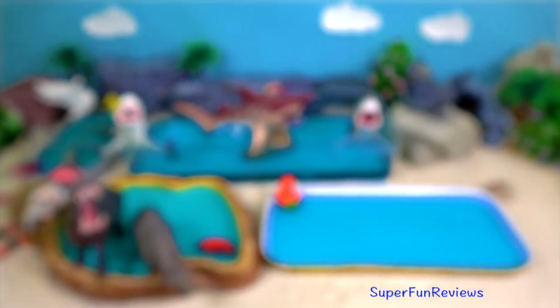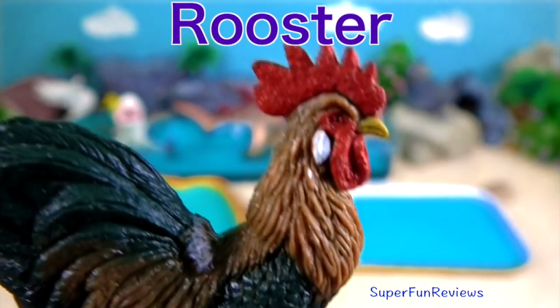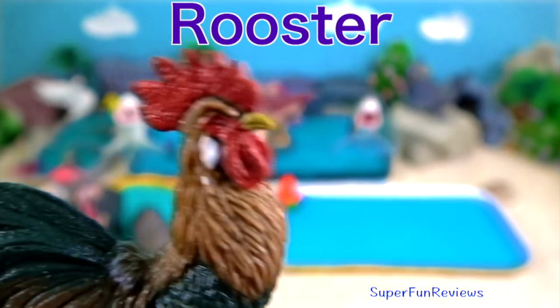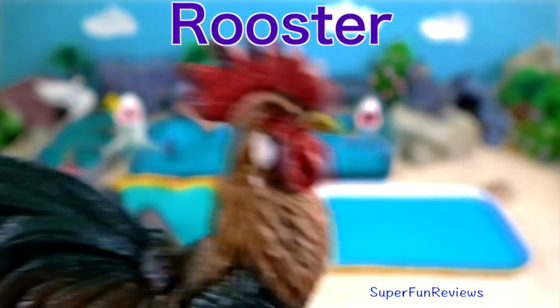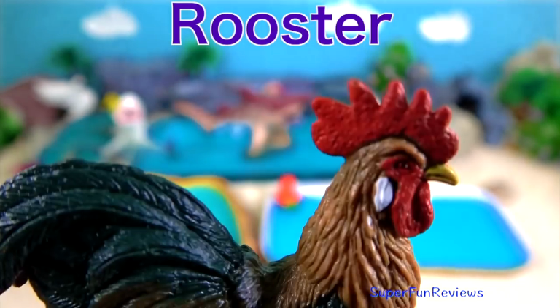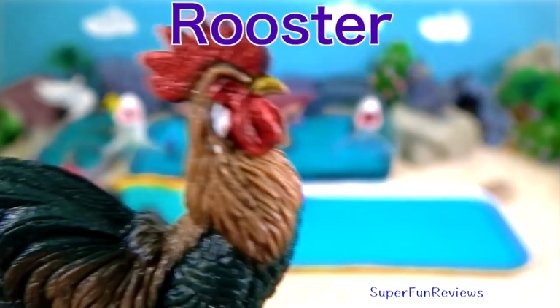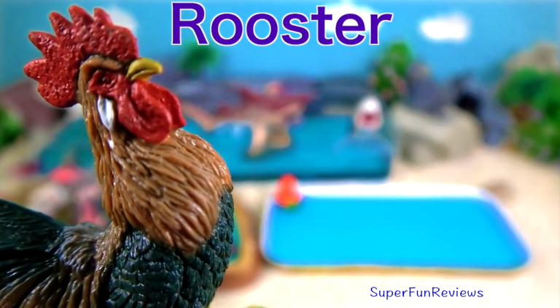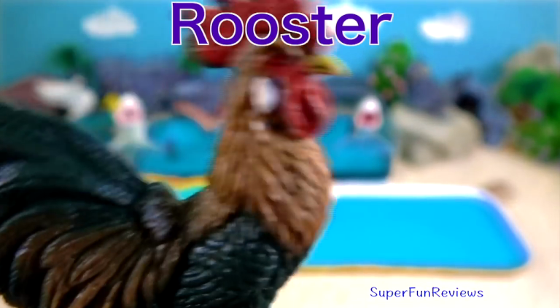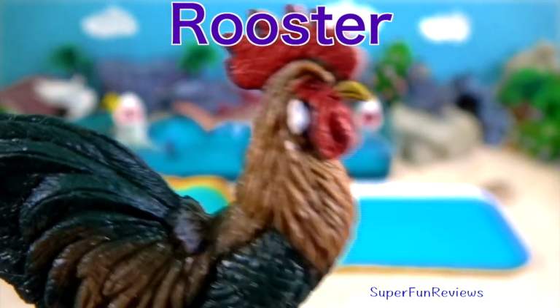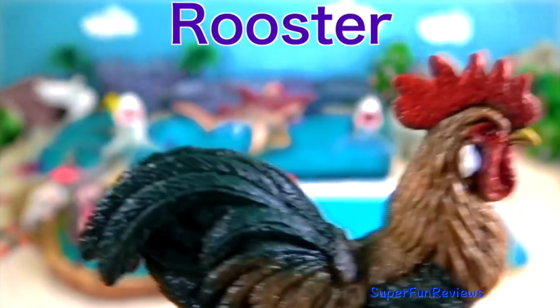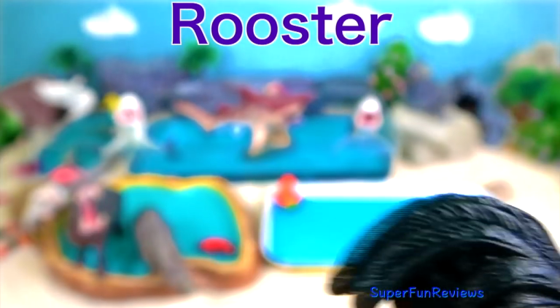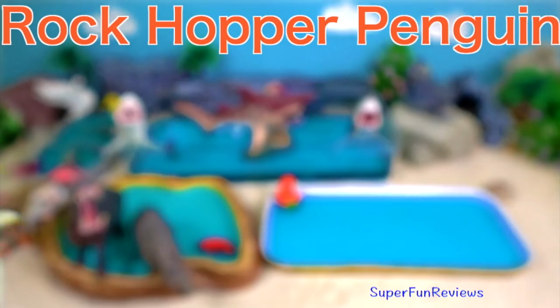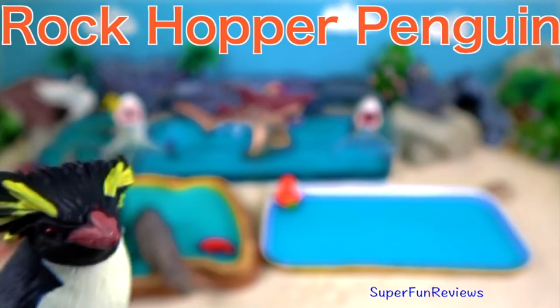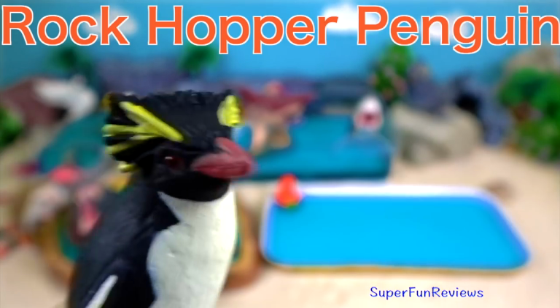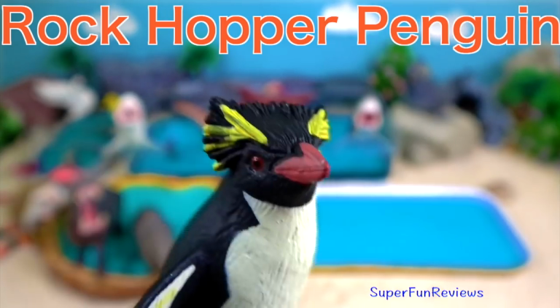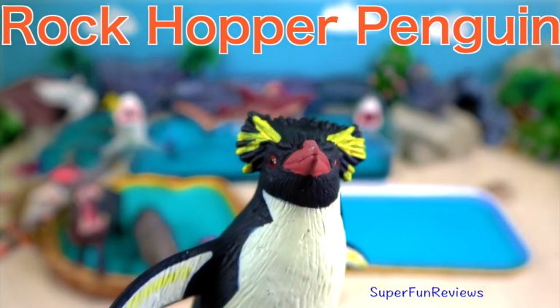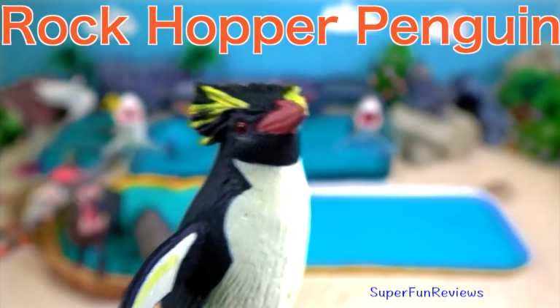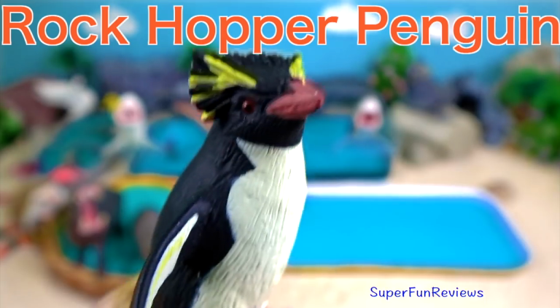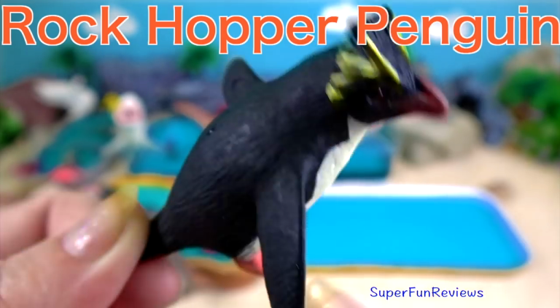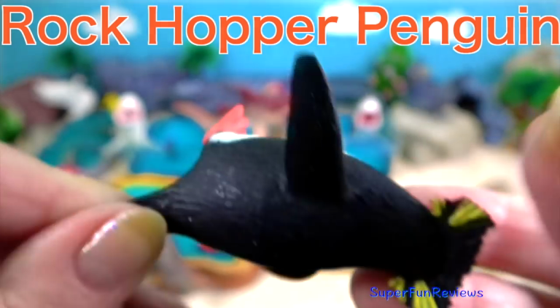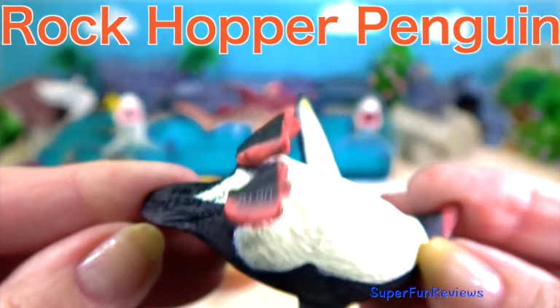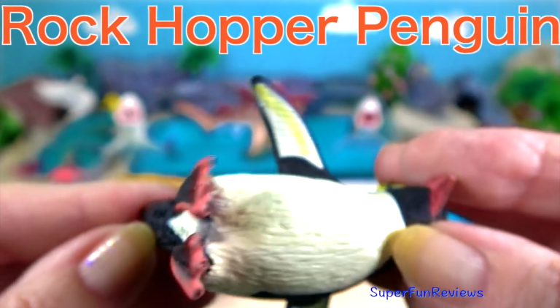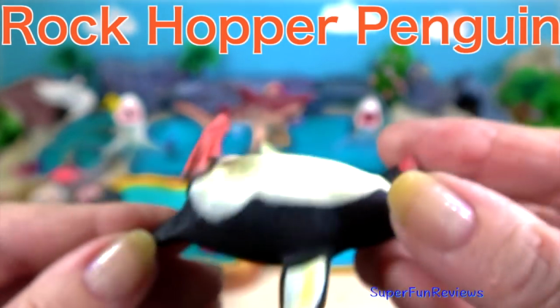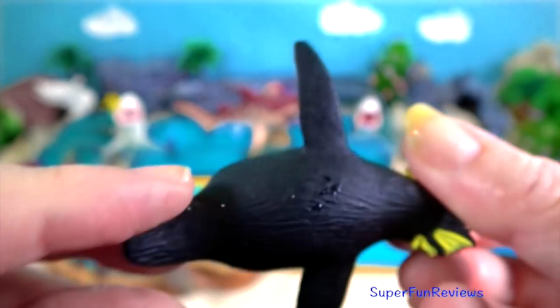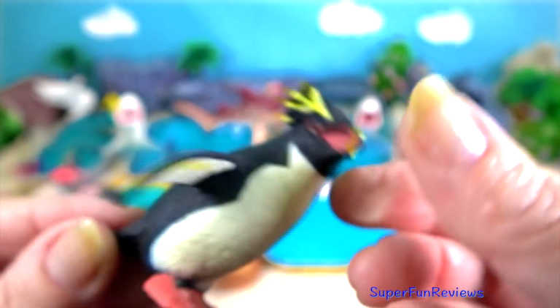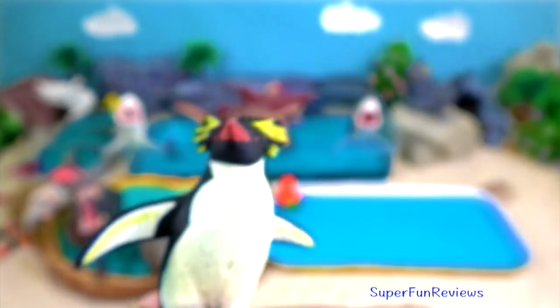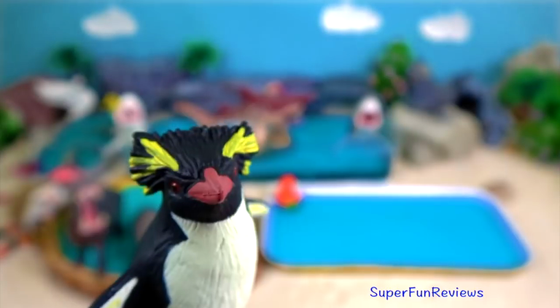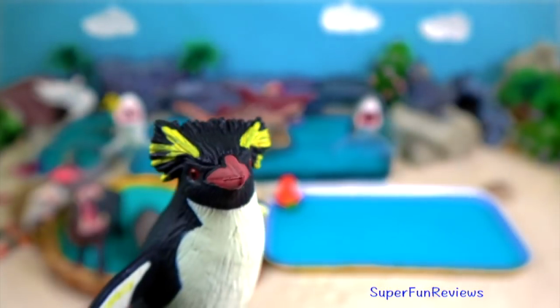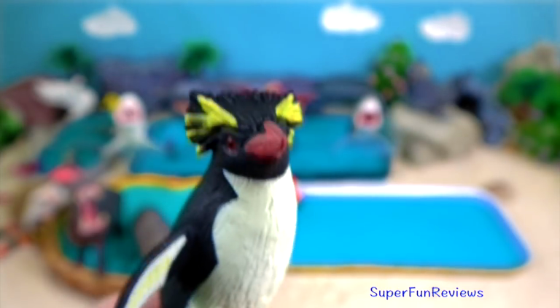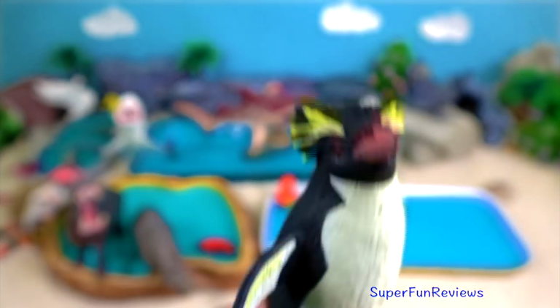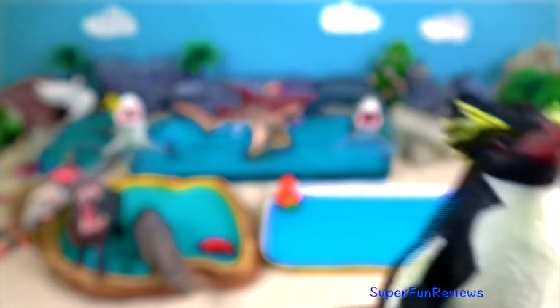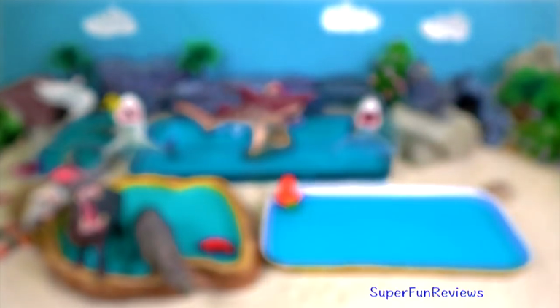Rooster. Rockhopper penguin — I love the yellow eyebrows ending in long yellowish plumes projecting sideways behind your red eye.